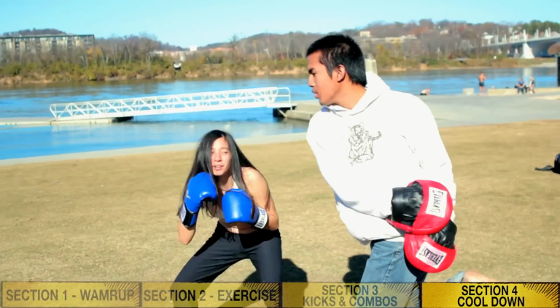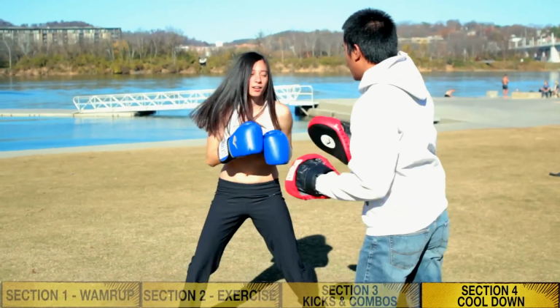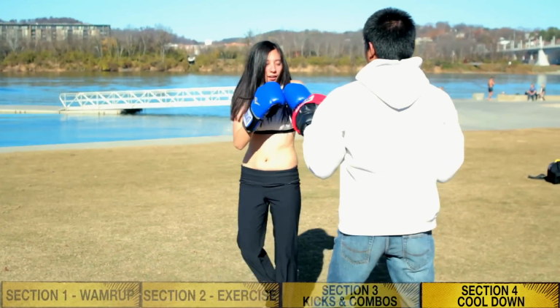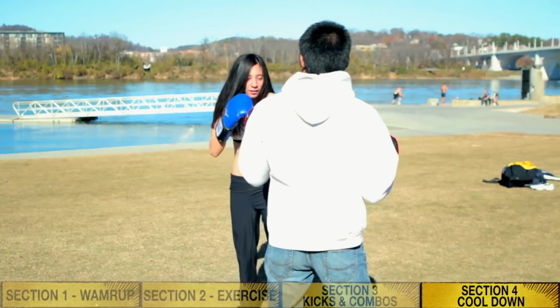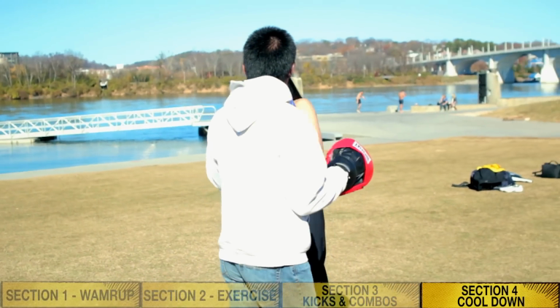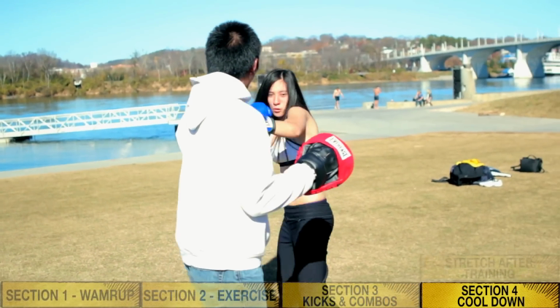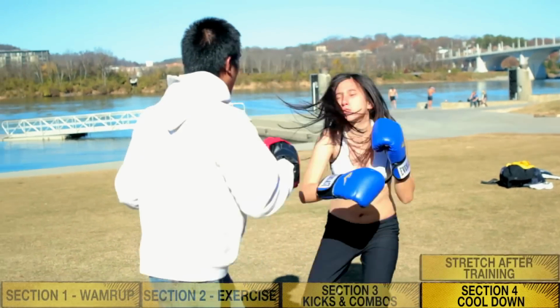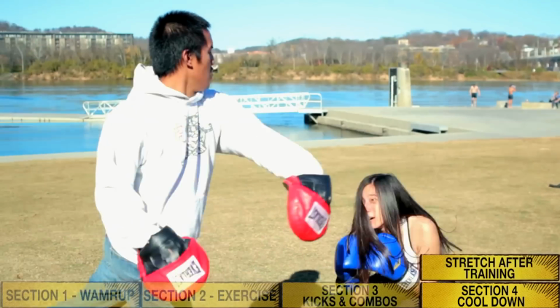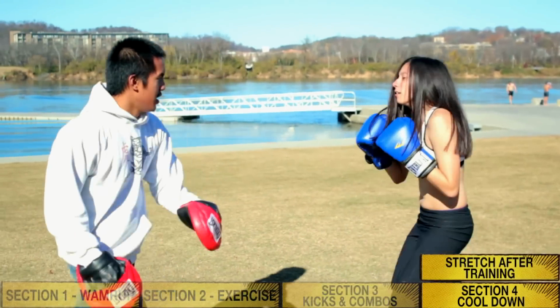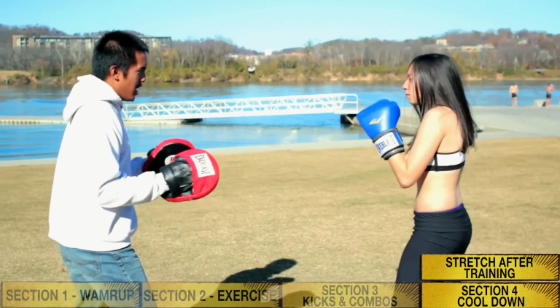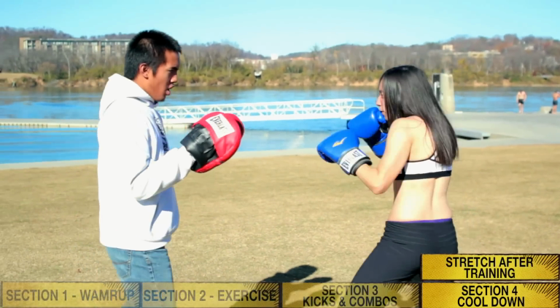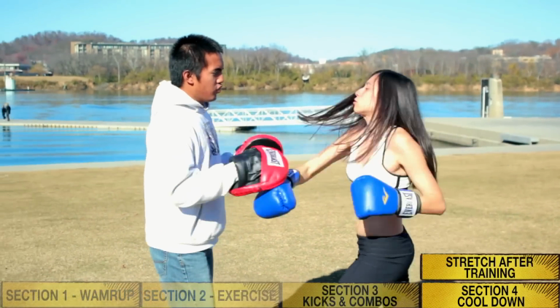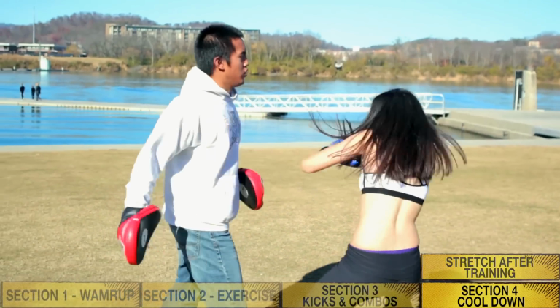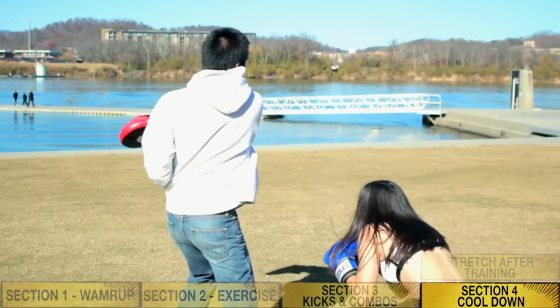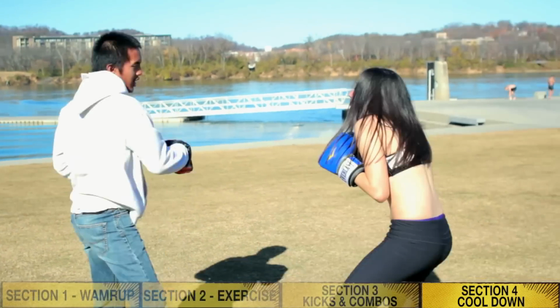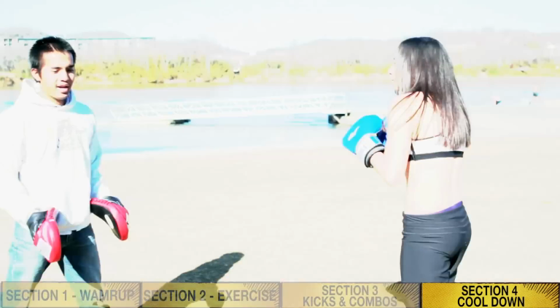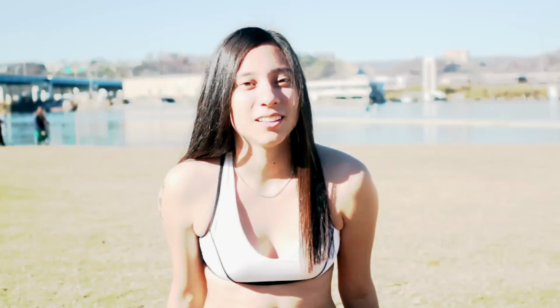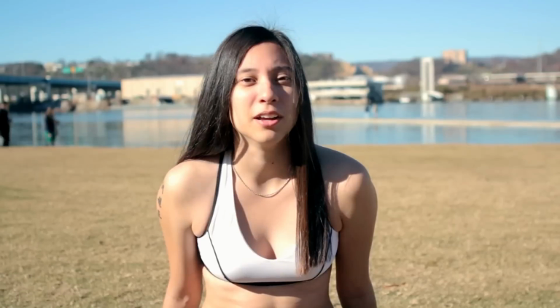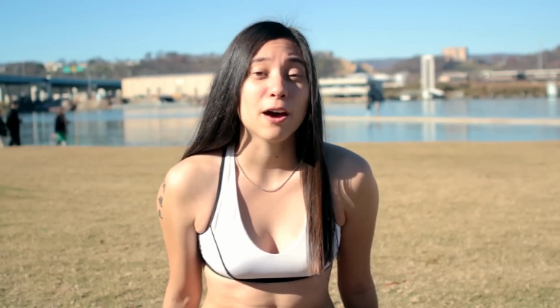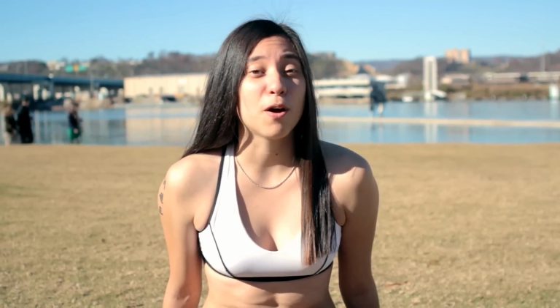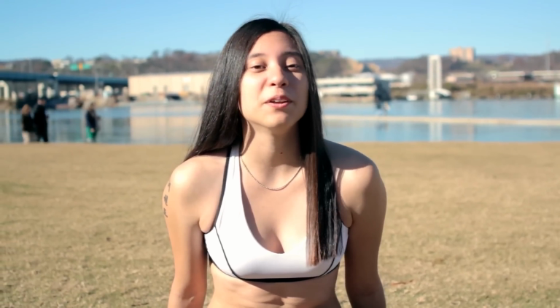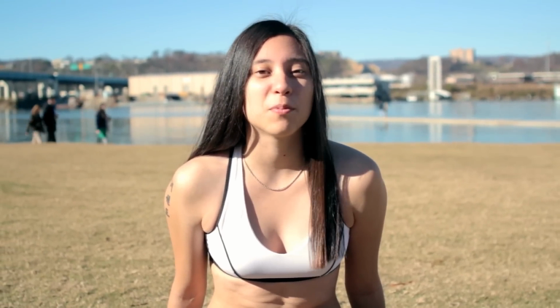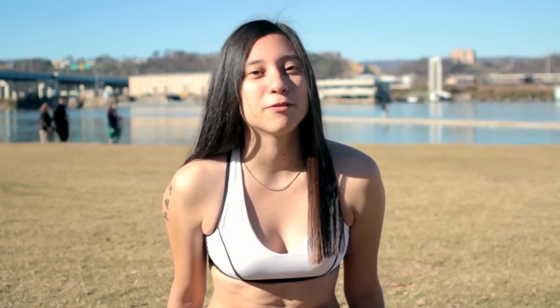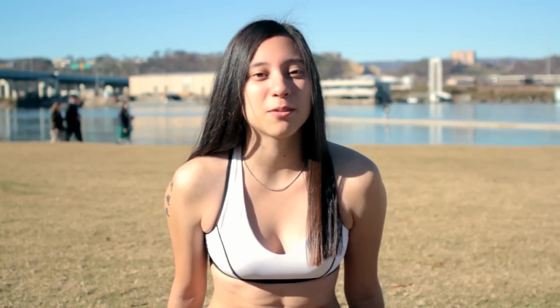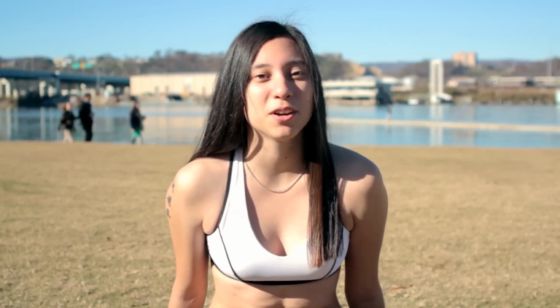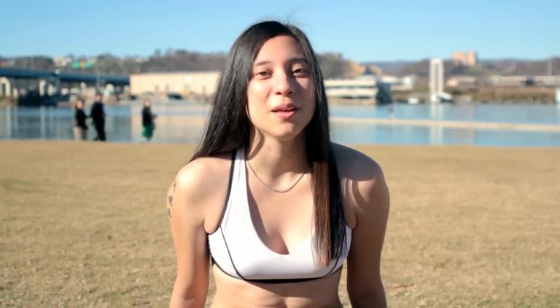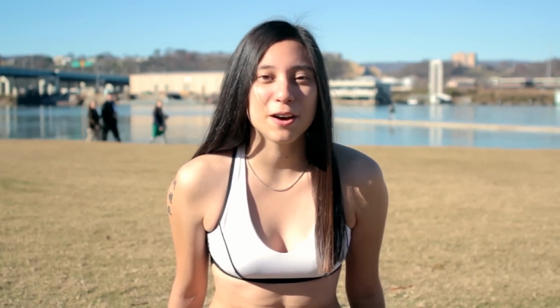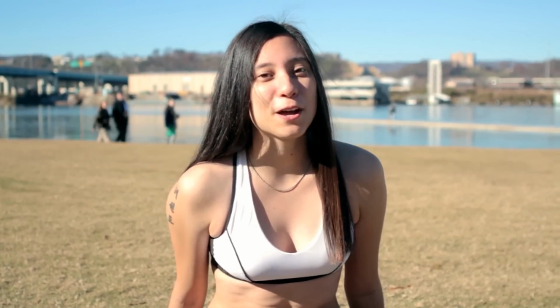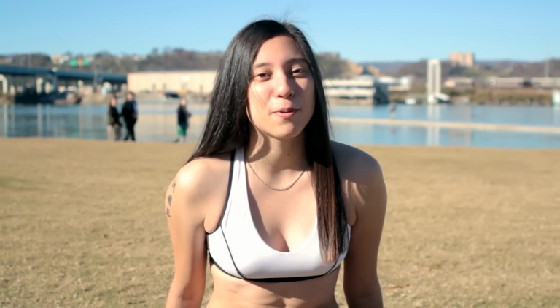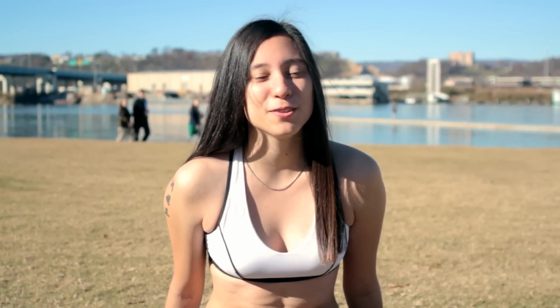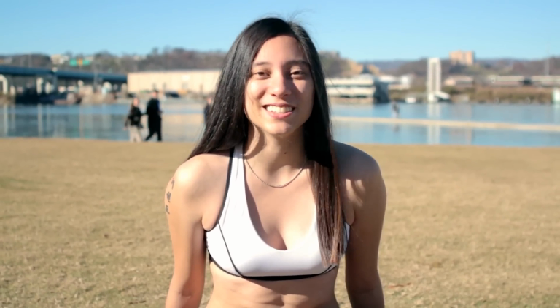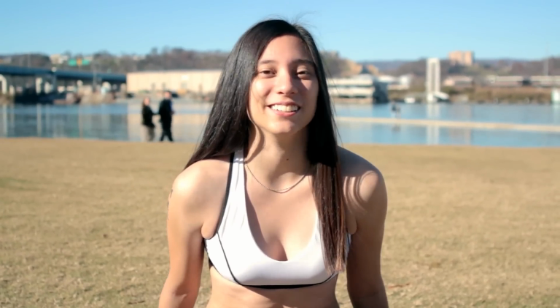Also, remember it is very, very important to get a good stretch after all your hard training. That was part one of how to prepare for a Taekwondo tournament. Be on the lookout for part two, and I'll see you later.